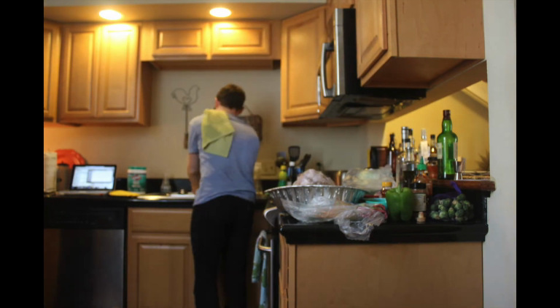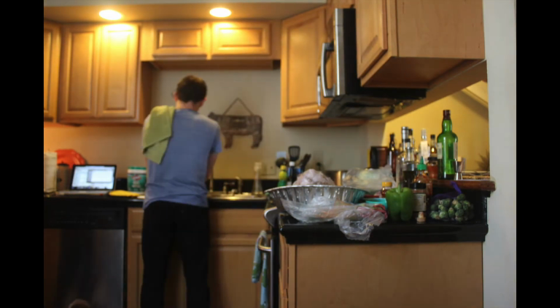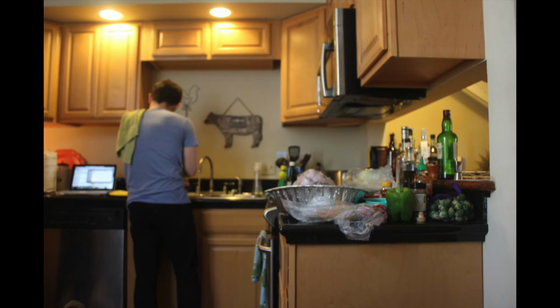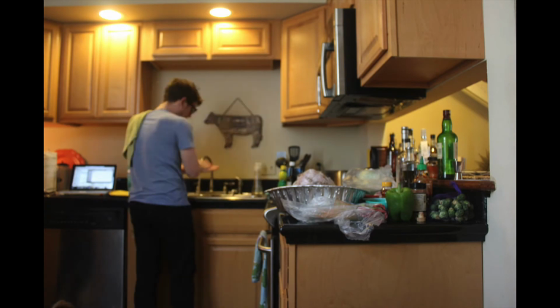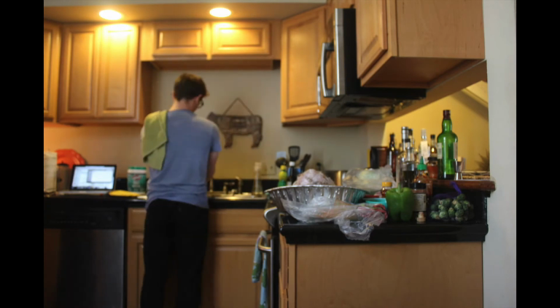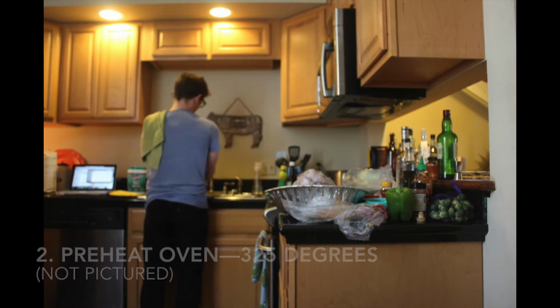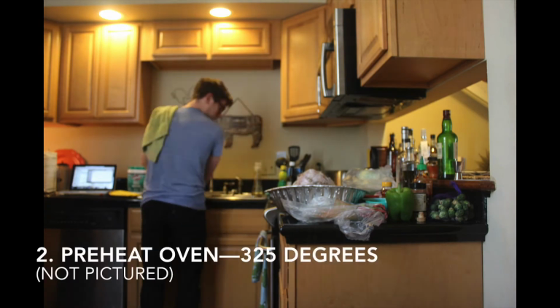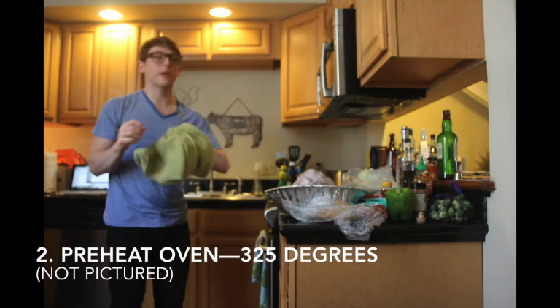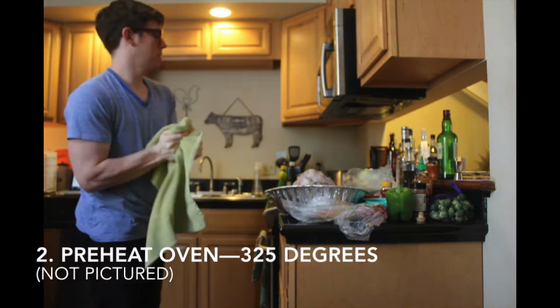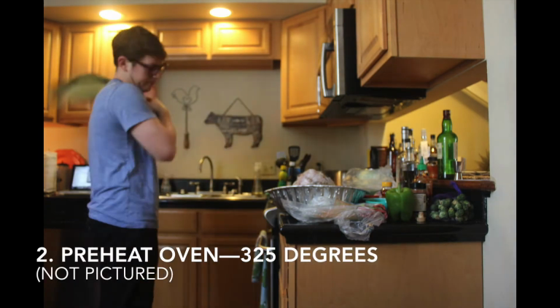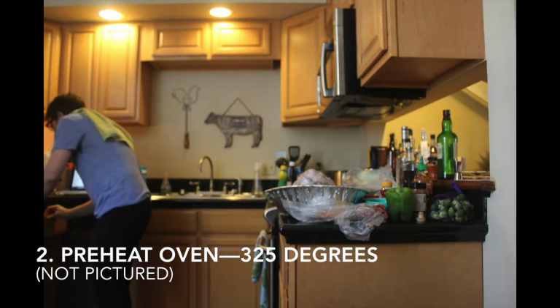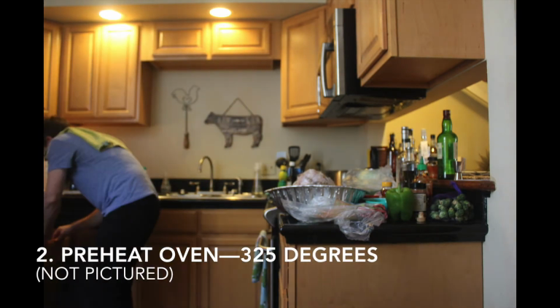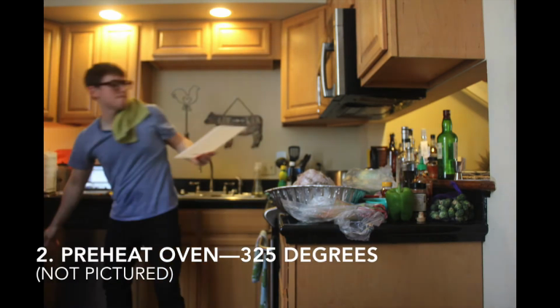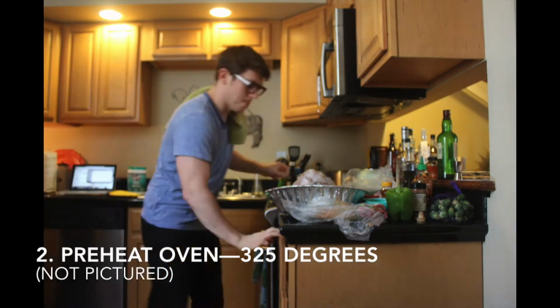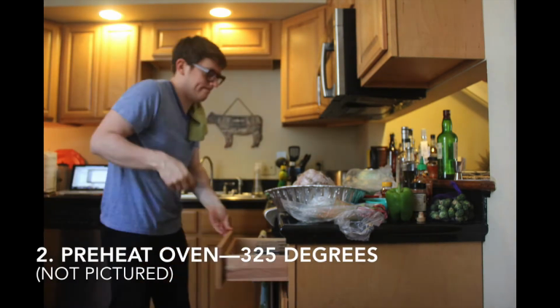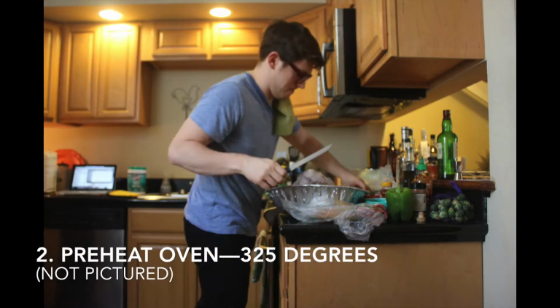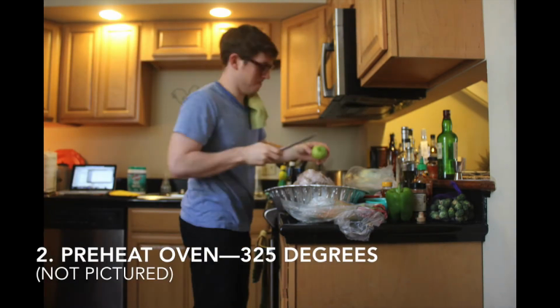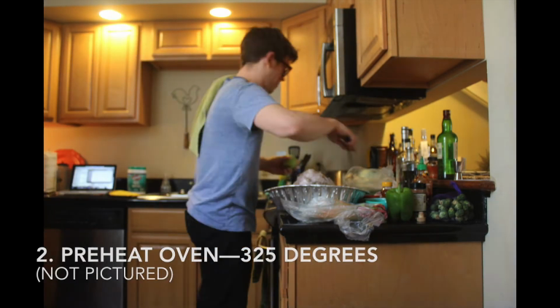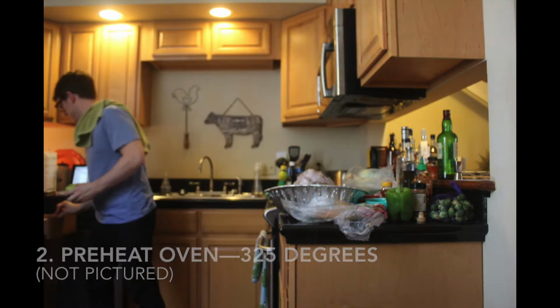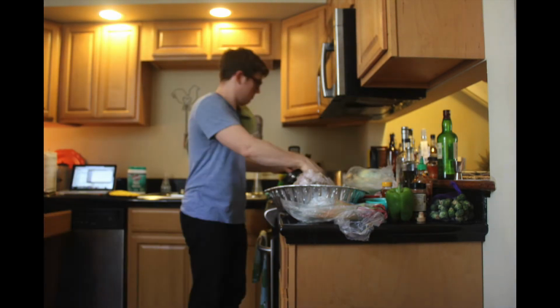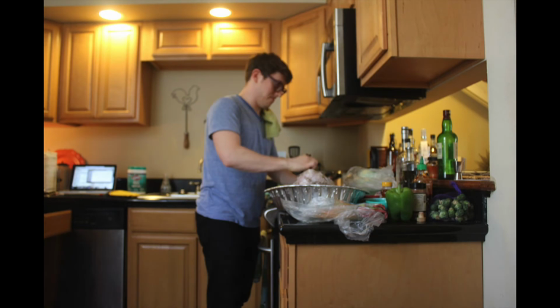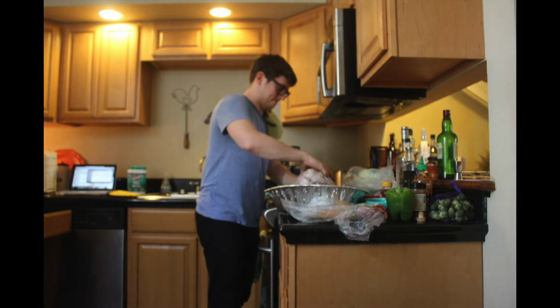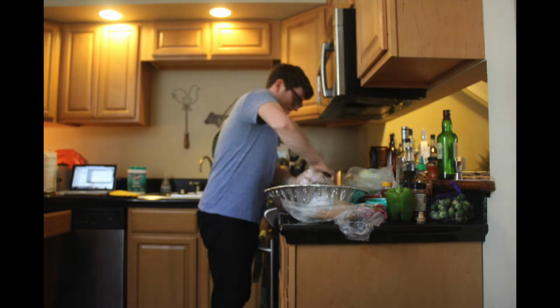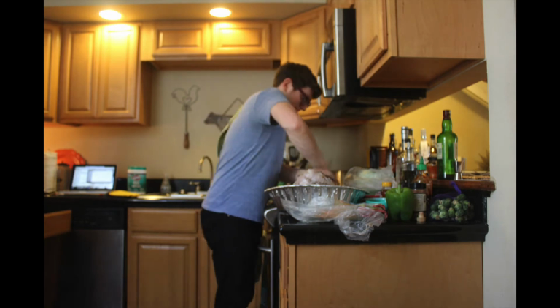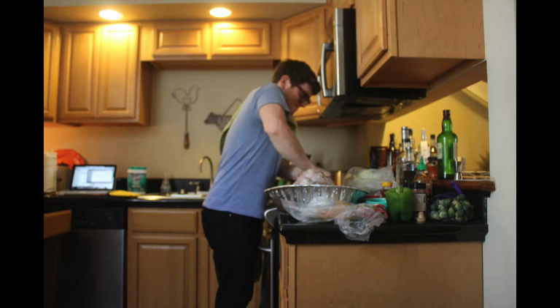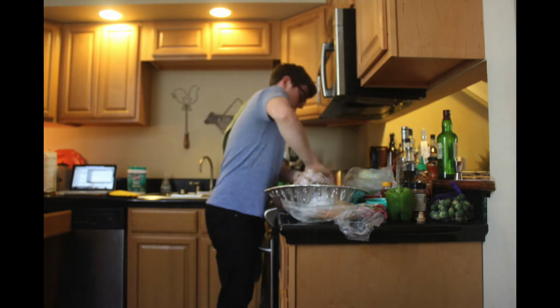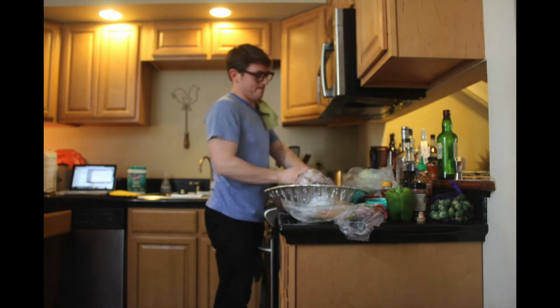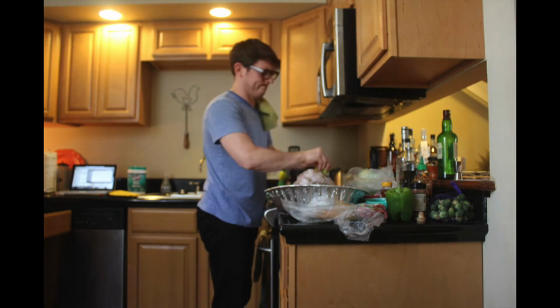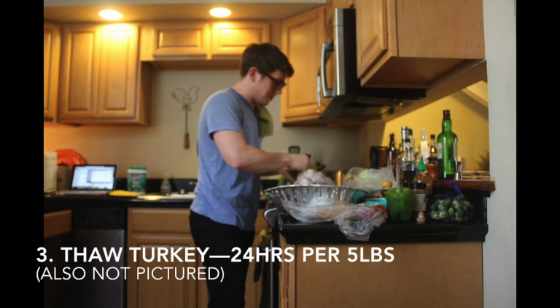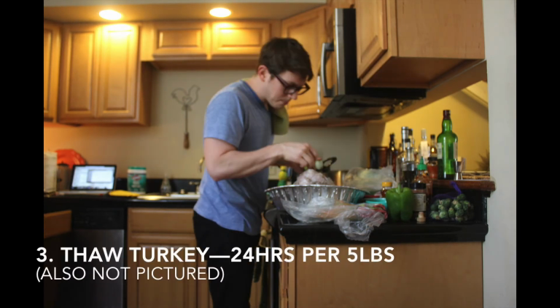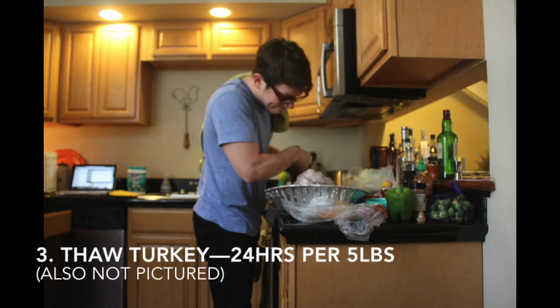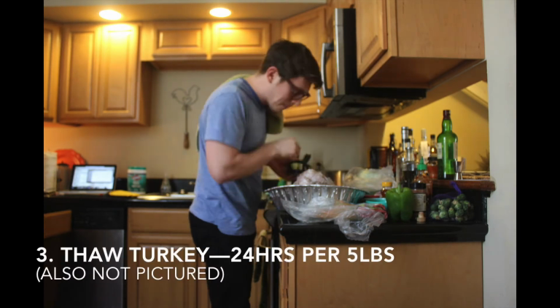Obviously, we're talking about turkey. Roasting a perfect turkey is exactly what people are looking for for the holidays. I've been roasting this morning — it smells great in here.